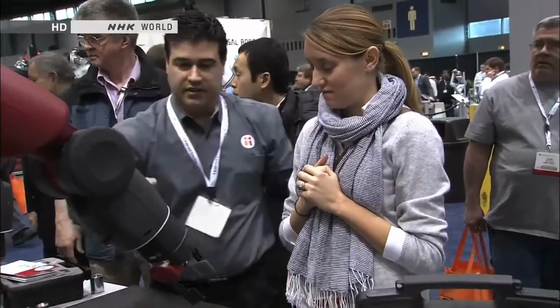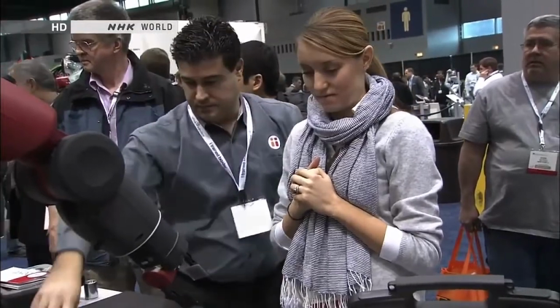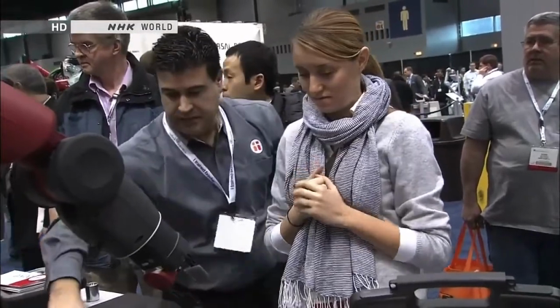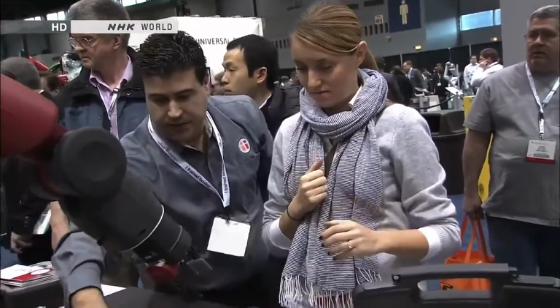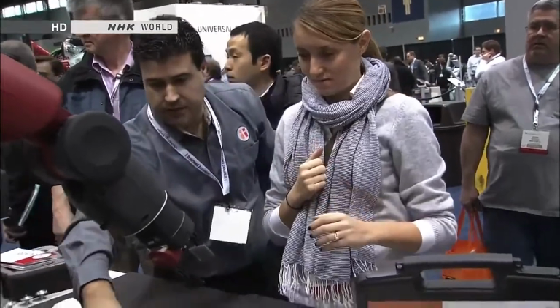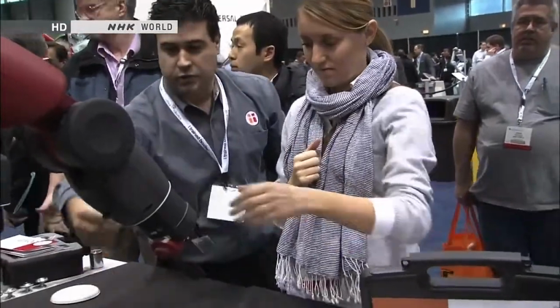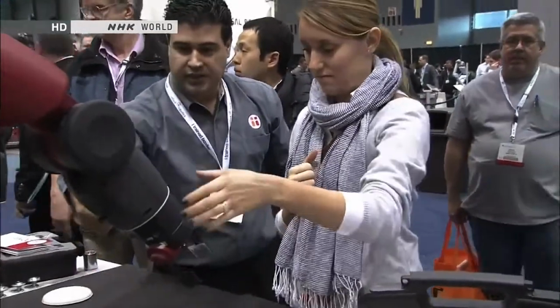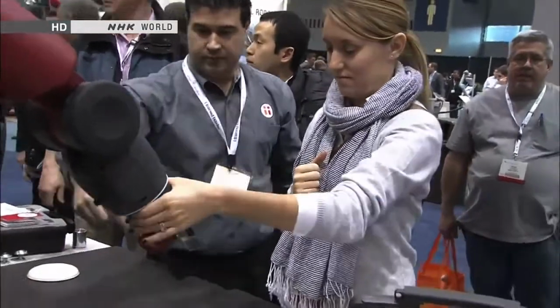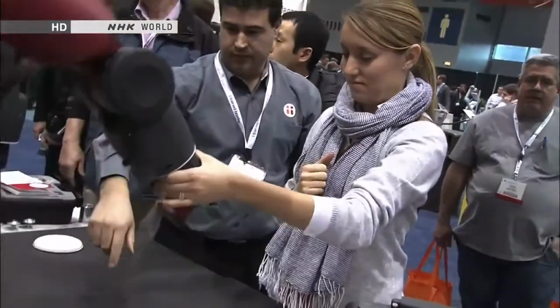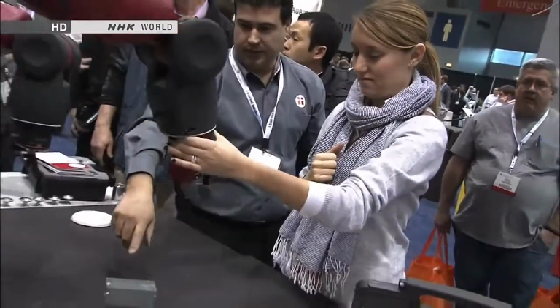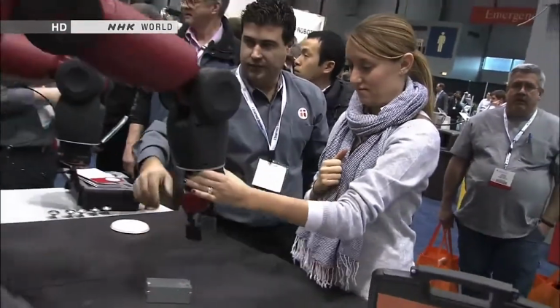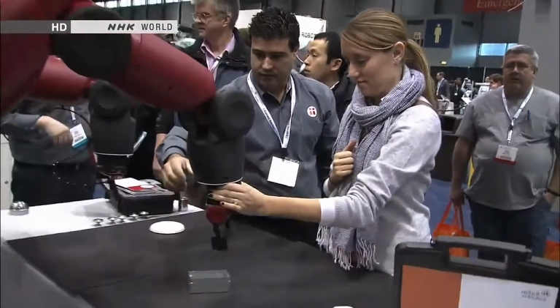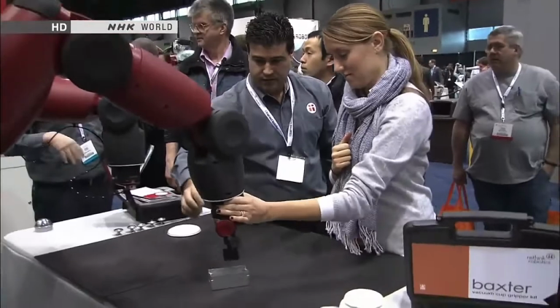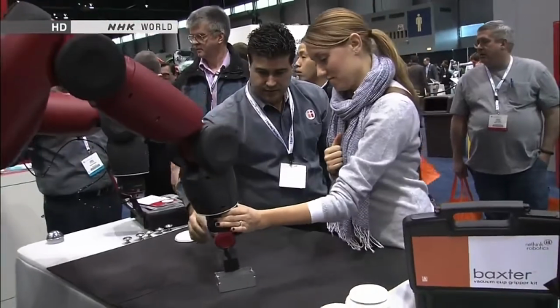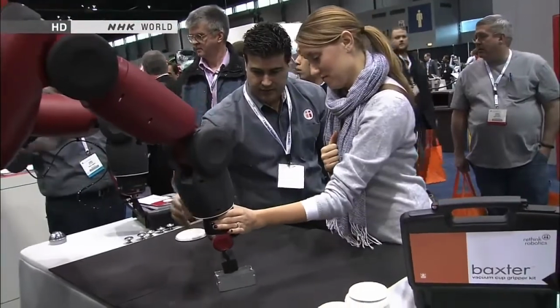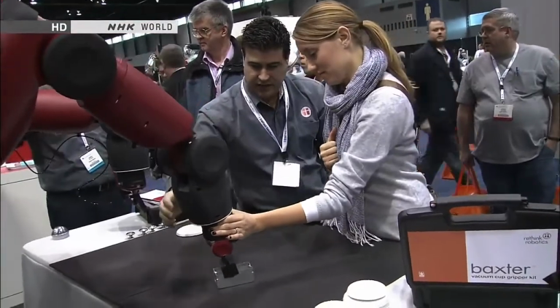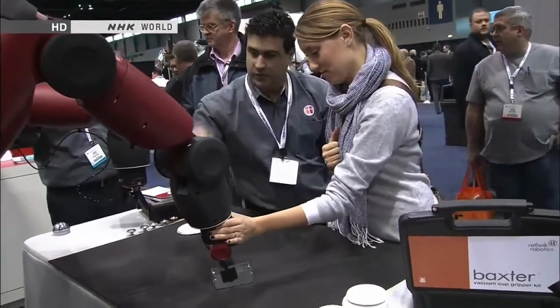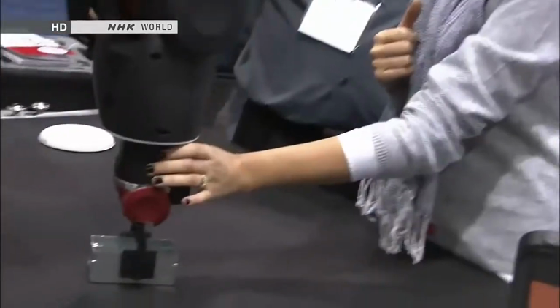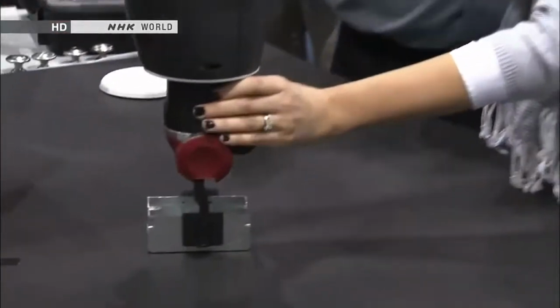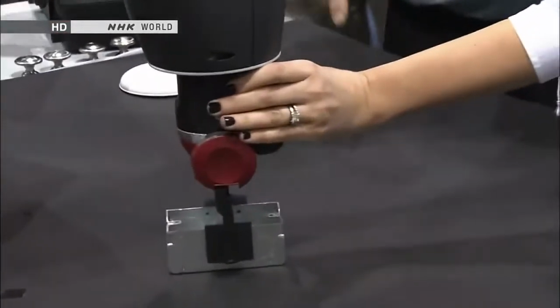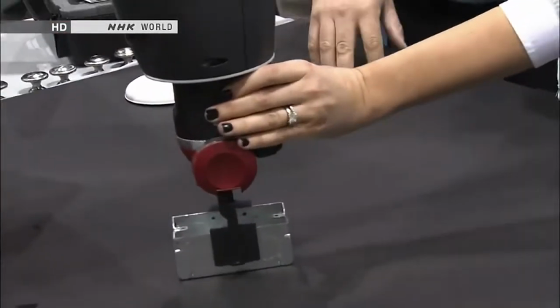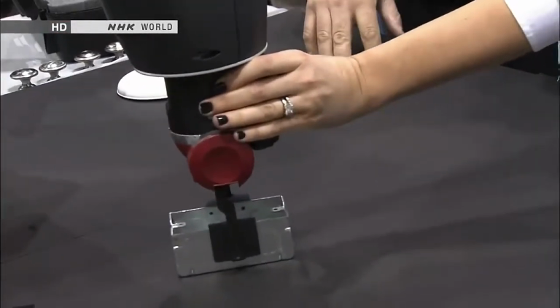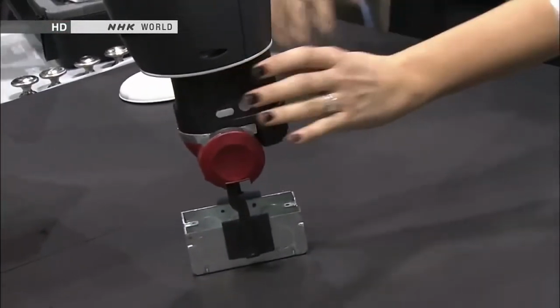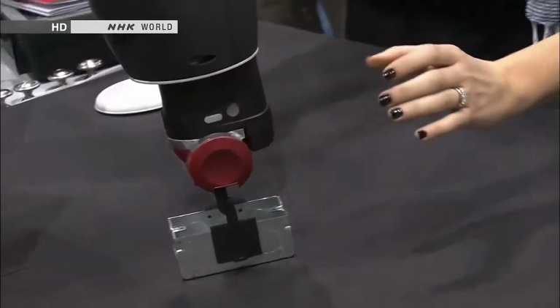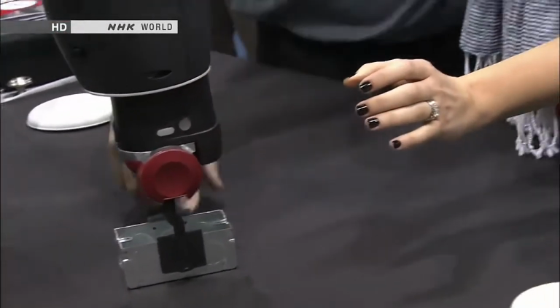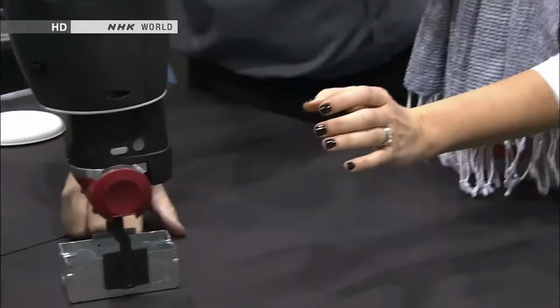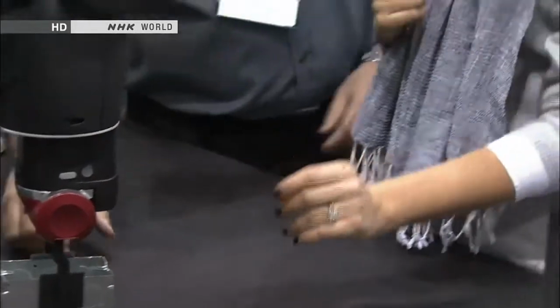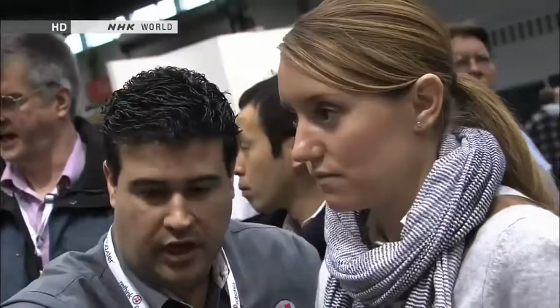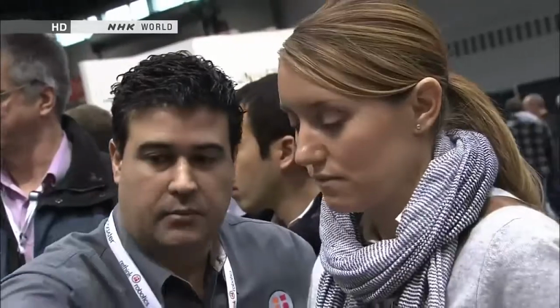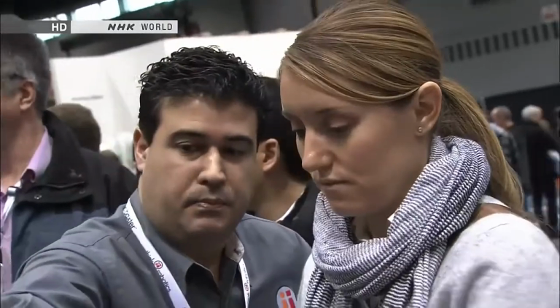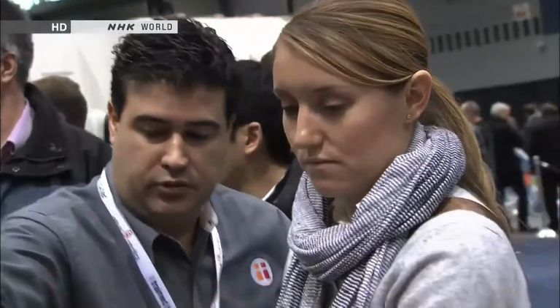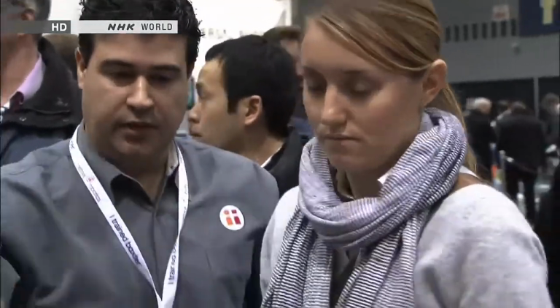Let's pick up this part. You bring the arm to the part, just like that. So we have the part — close the grasp. Grab the arm and bring it to the table.